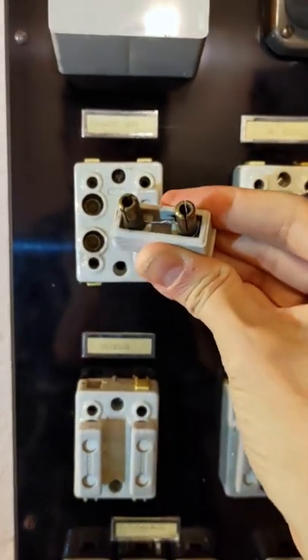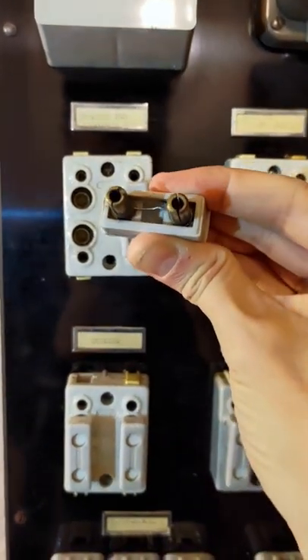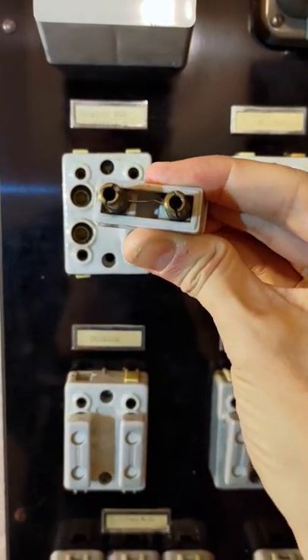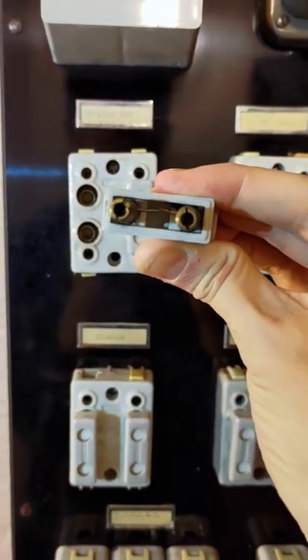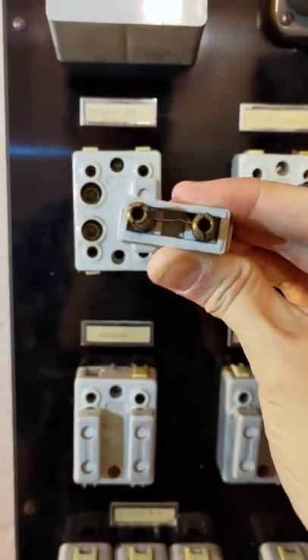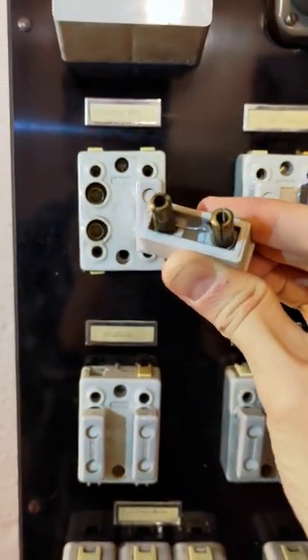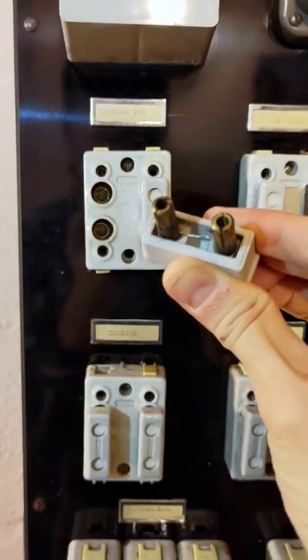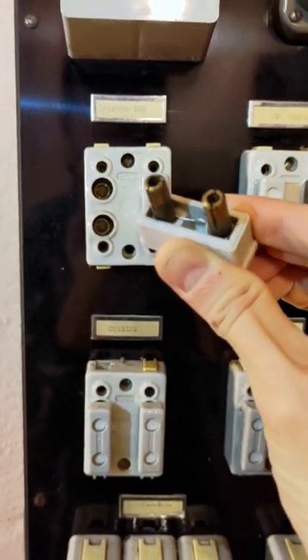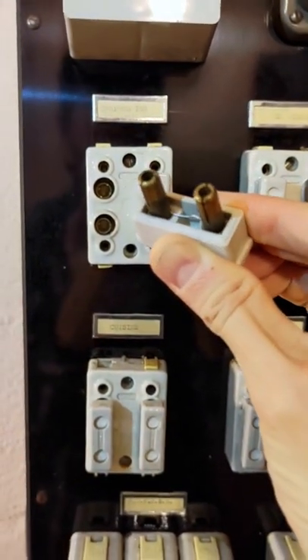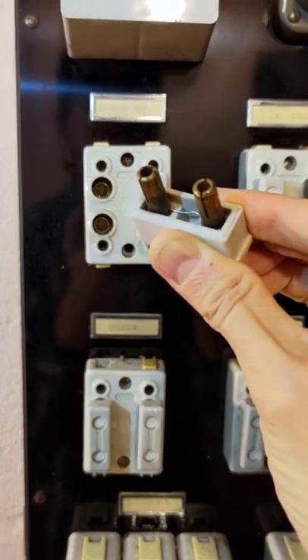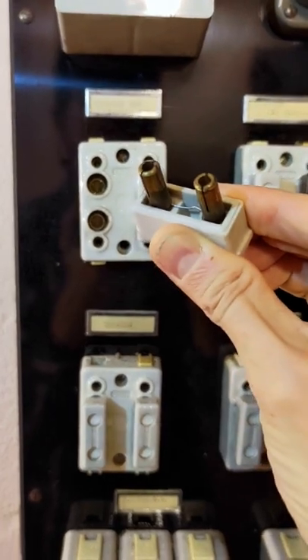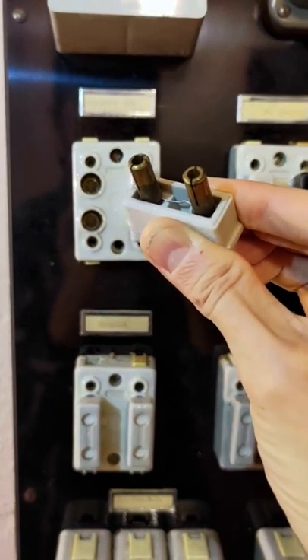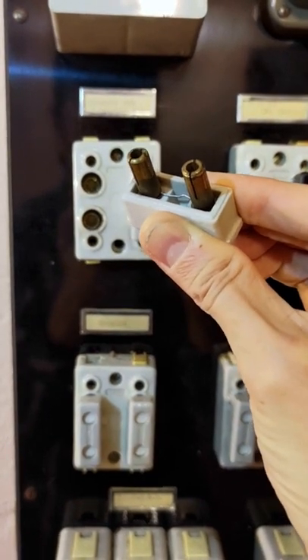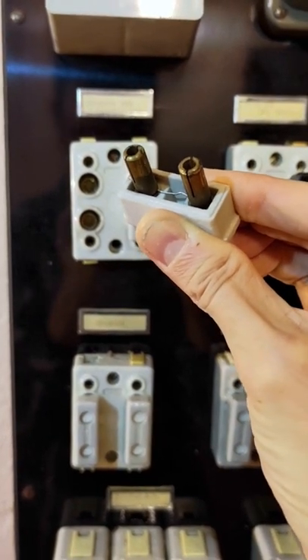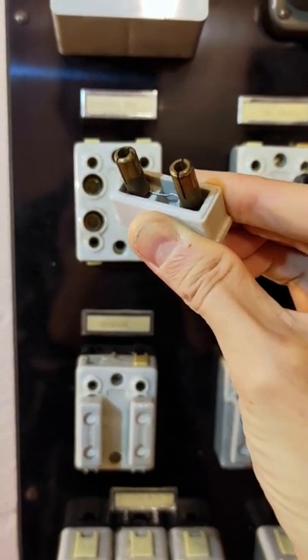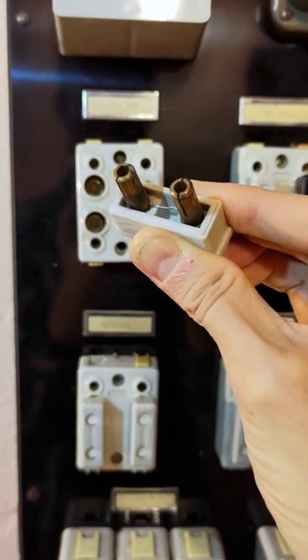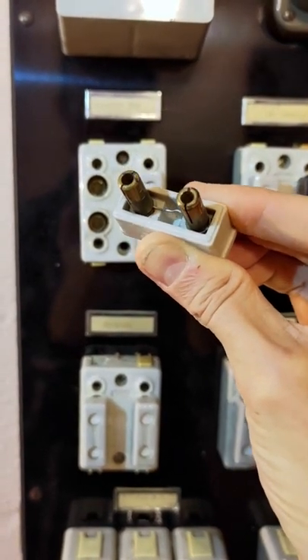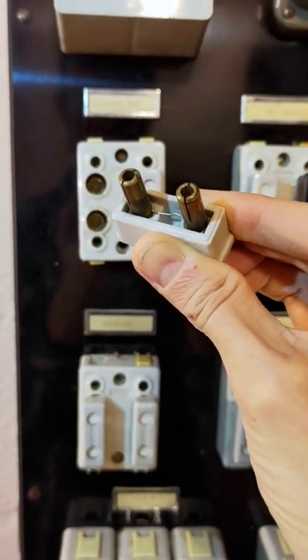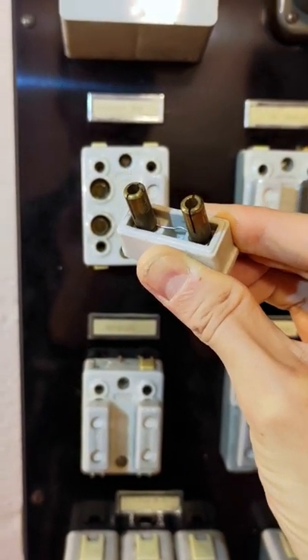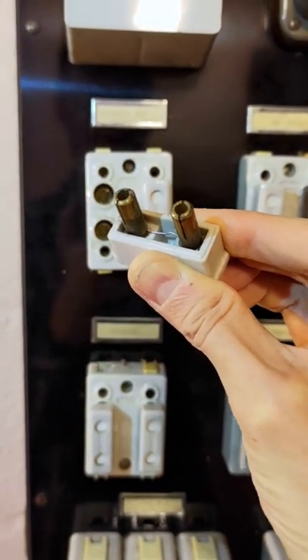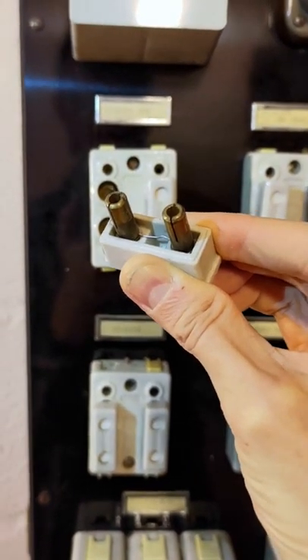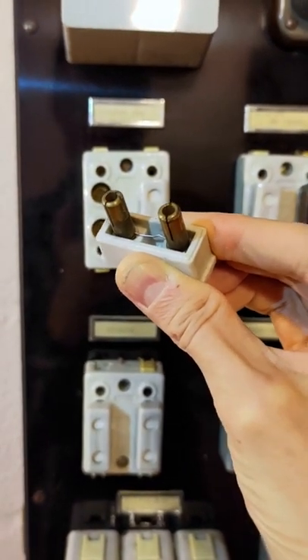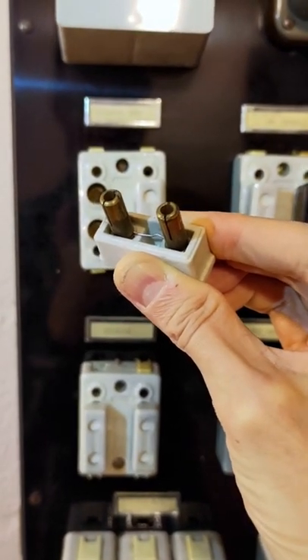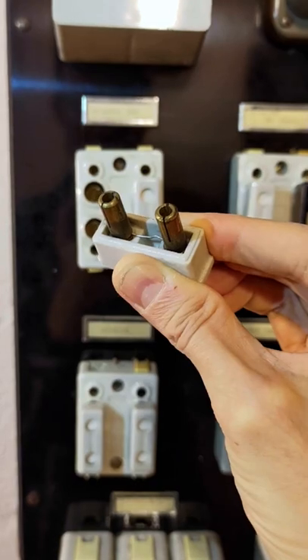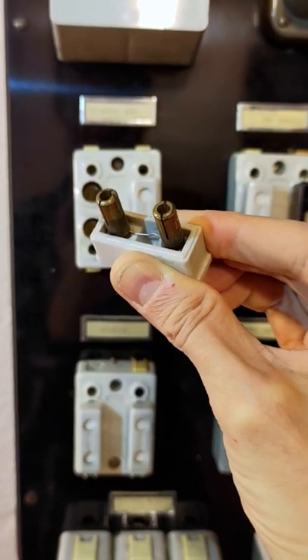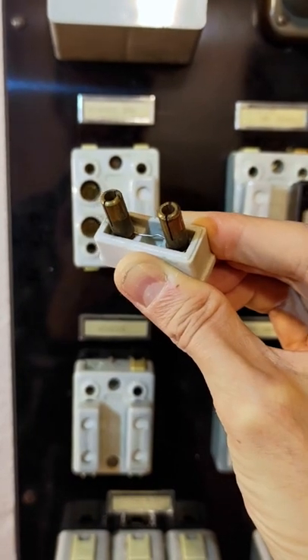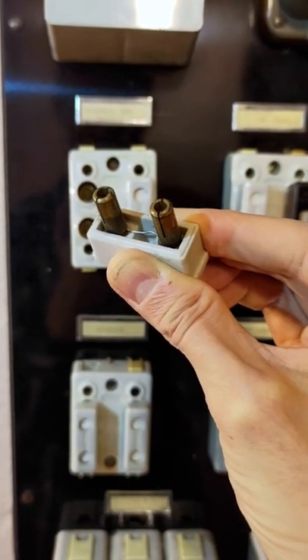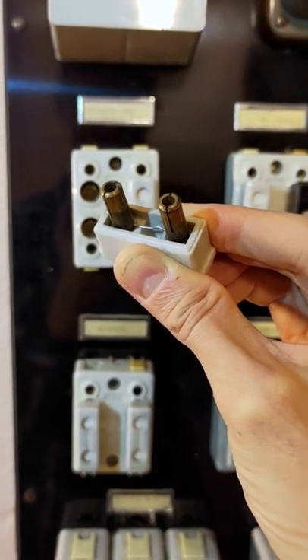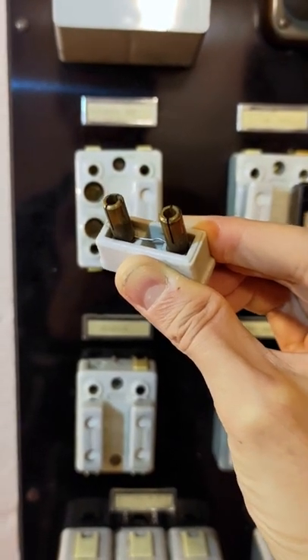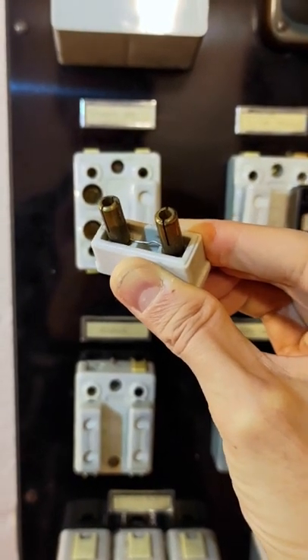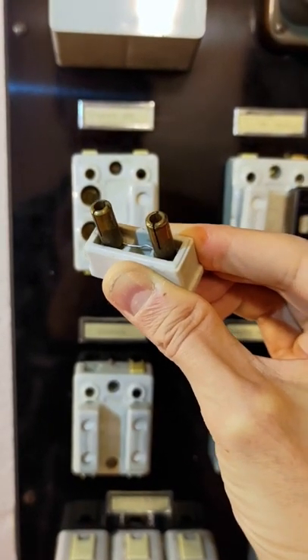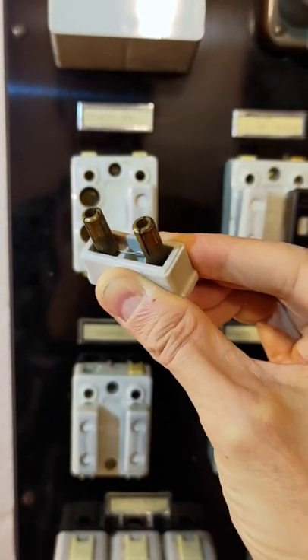If we look inside we can see that it's almost a handmade fuse. We have a single piece of wire that's stretched between these two leads. Of course the thickness of that little wire is going to depend on the fusing current that you're trying to protect.